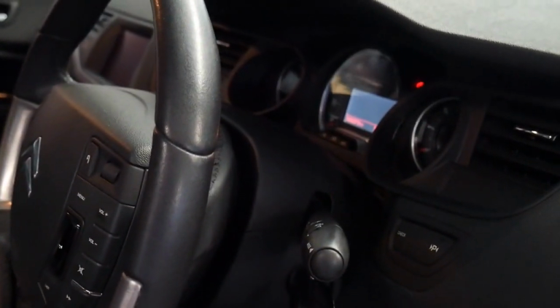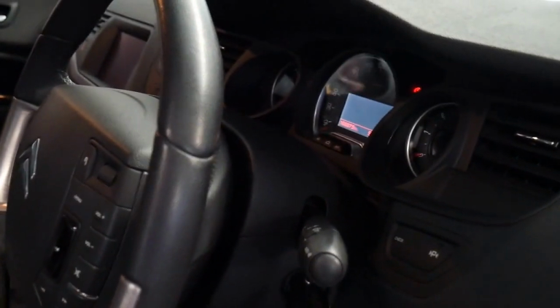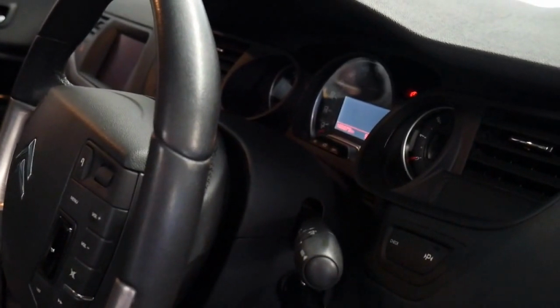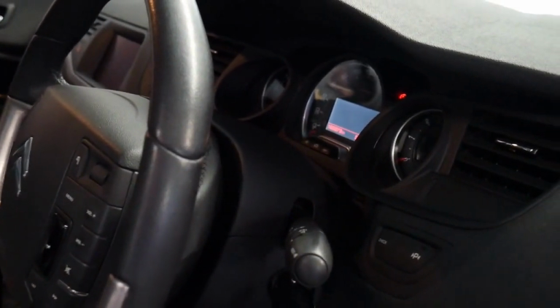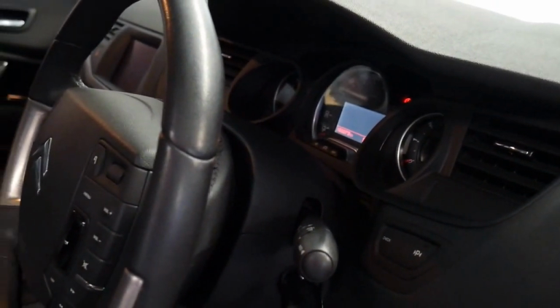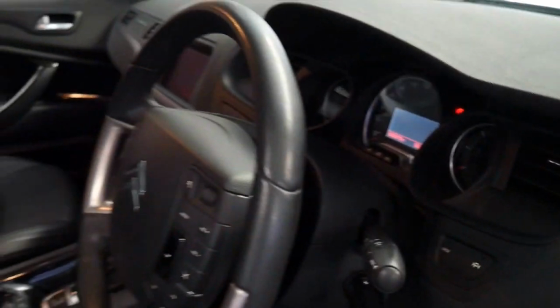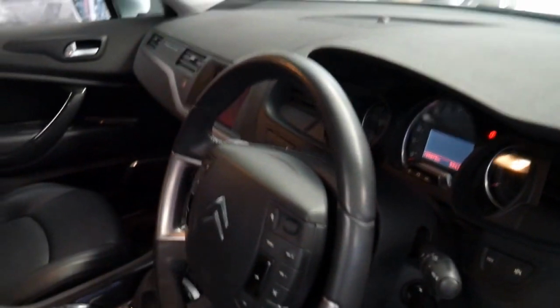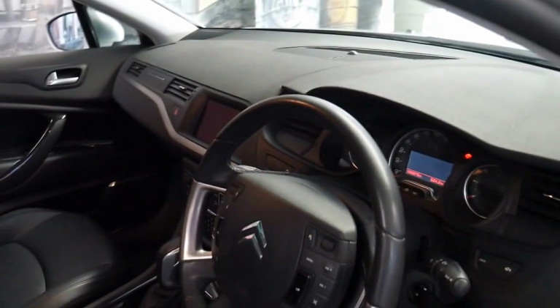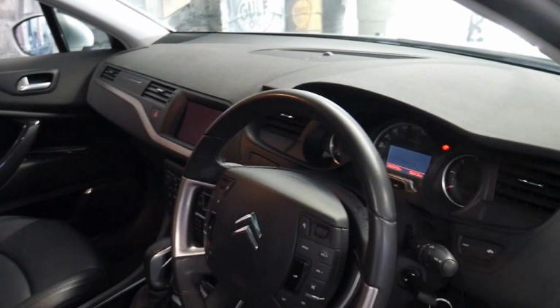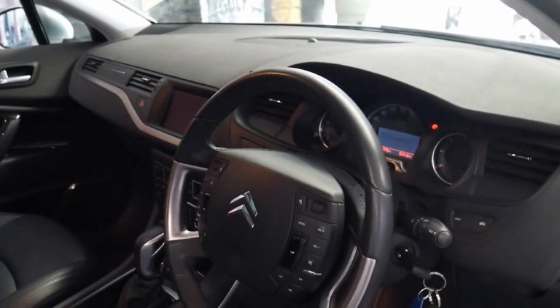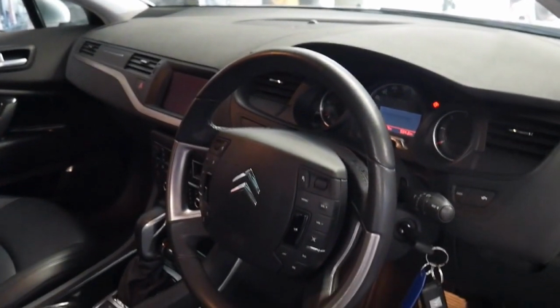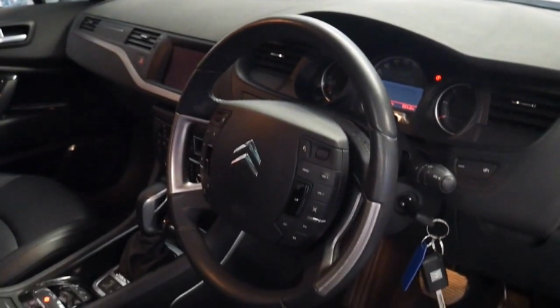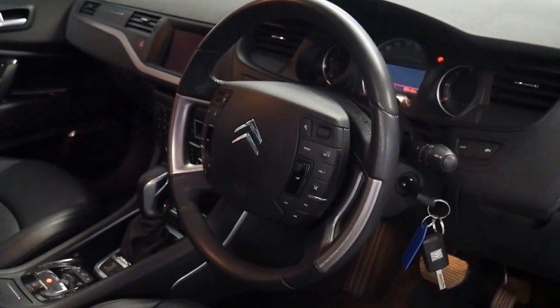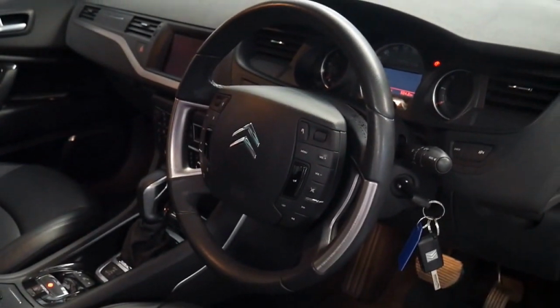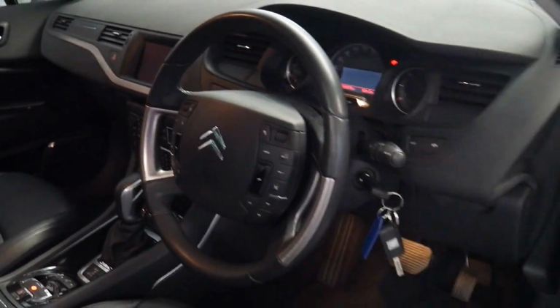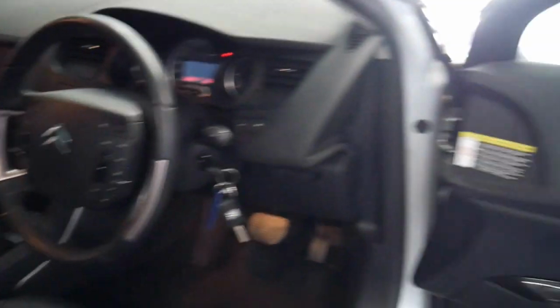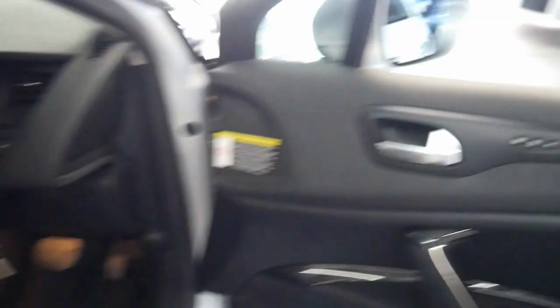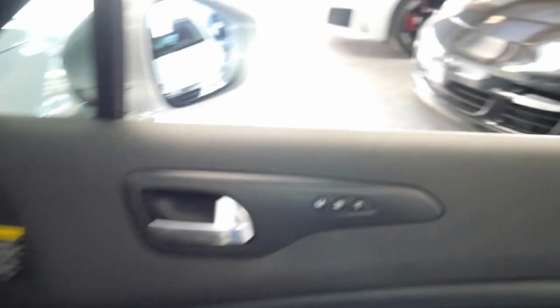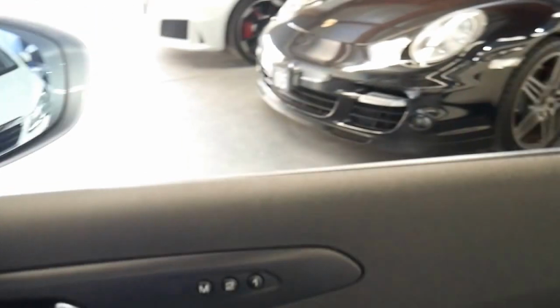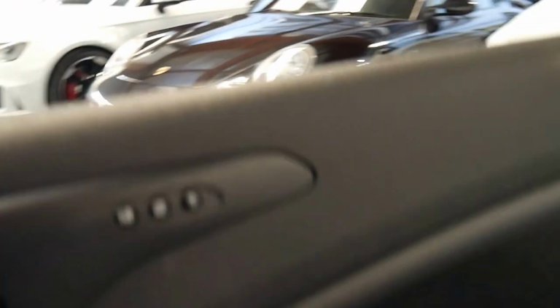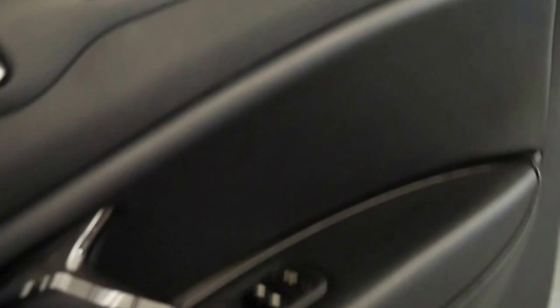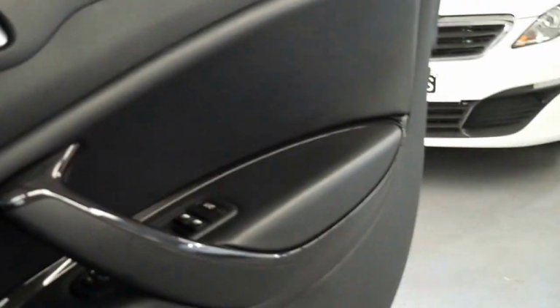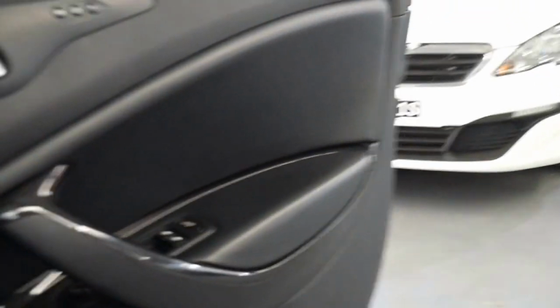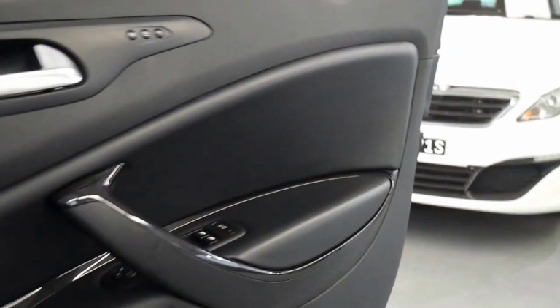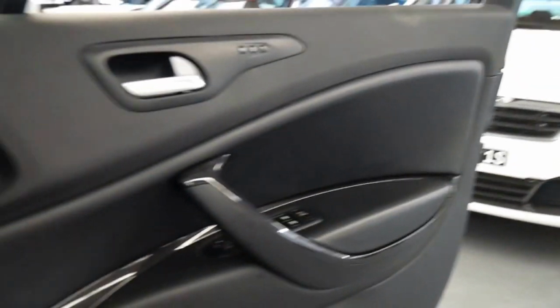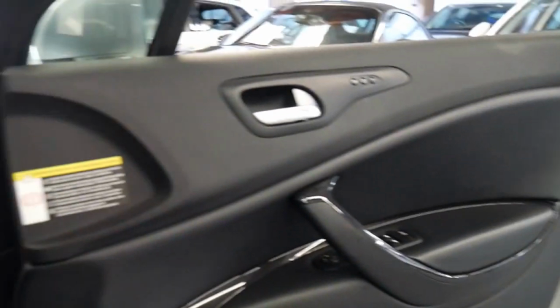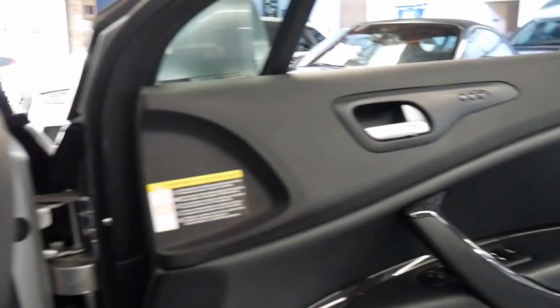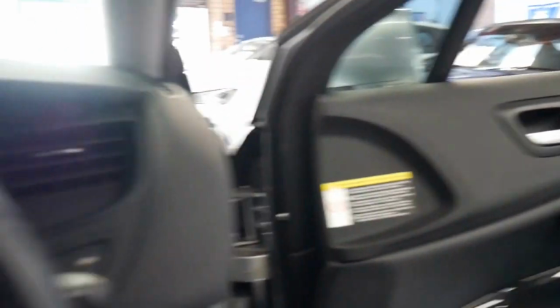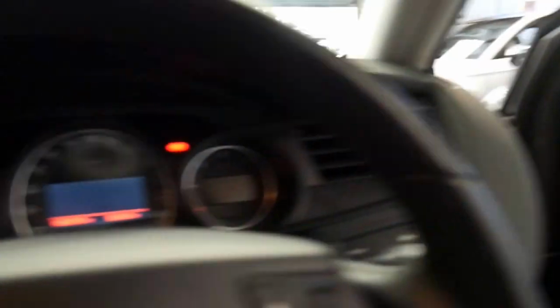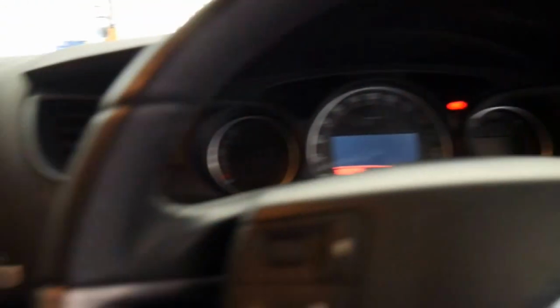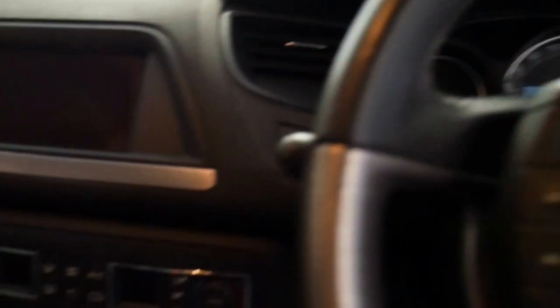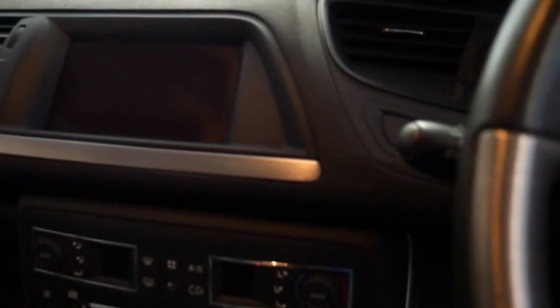It's got navigation, and it's one of the first Citroen C5s from 2008 I've seen with factory navigation. It's got a memory electric driver's seat, massage seat, and the upgraded sound system.